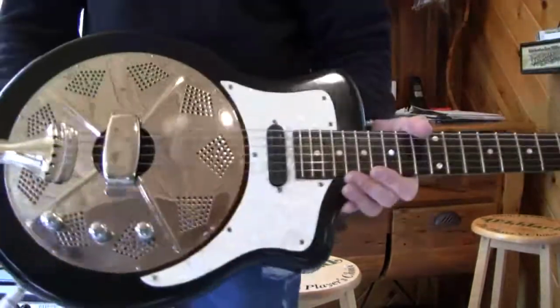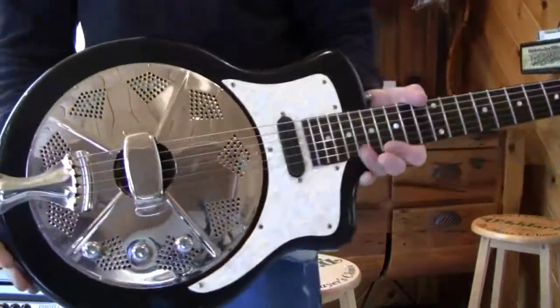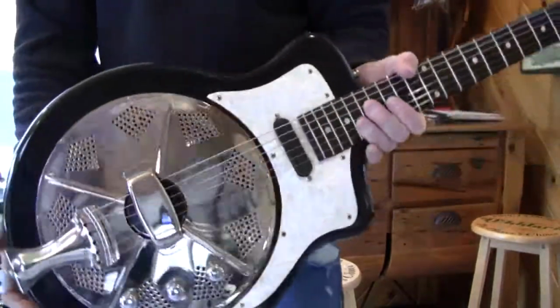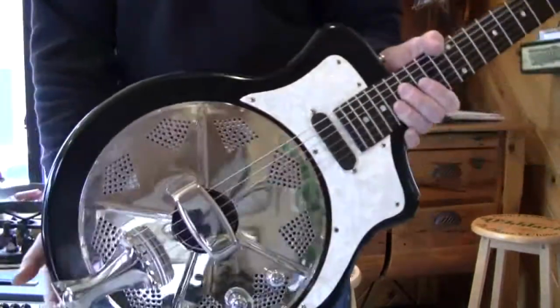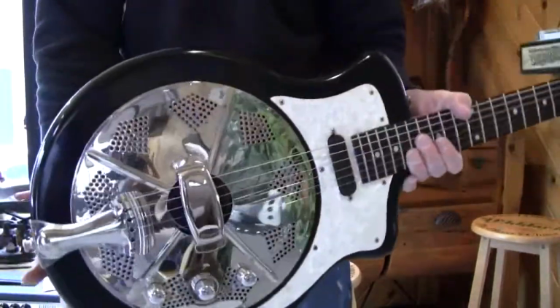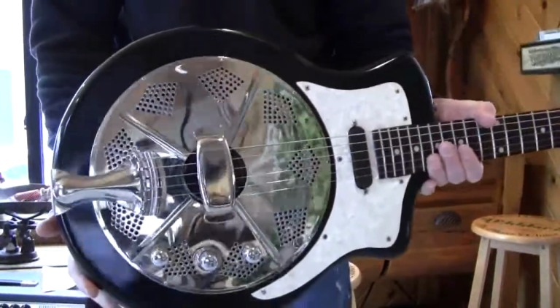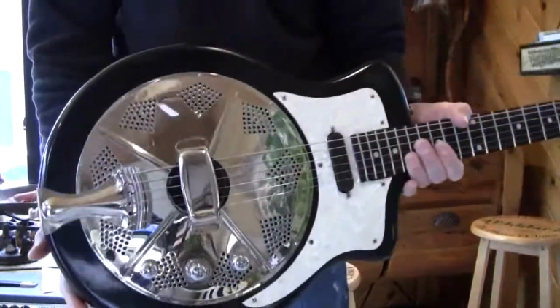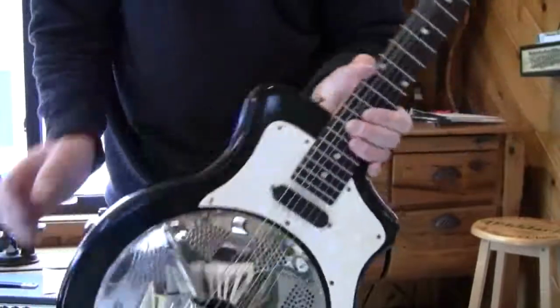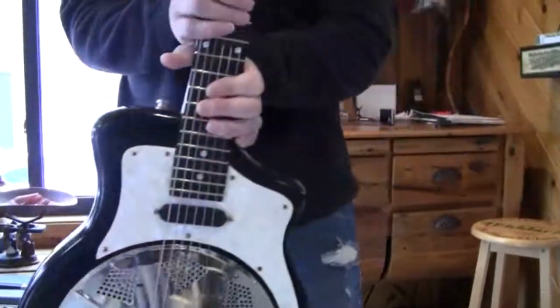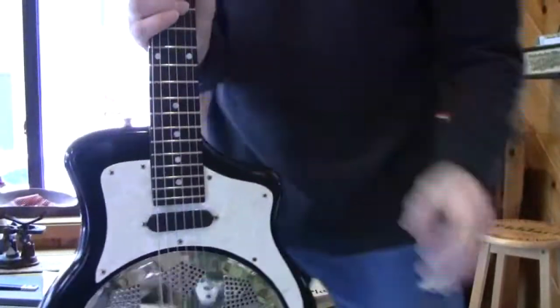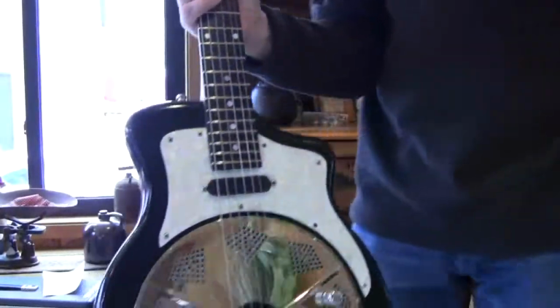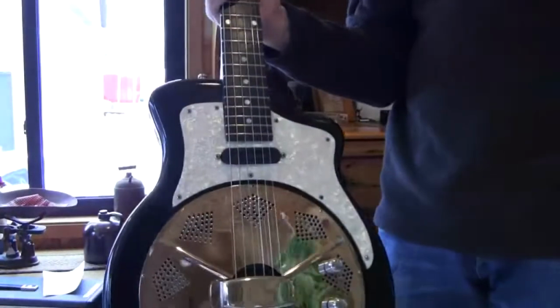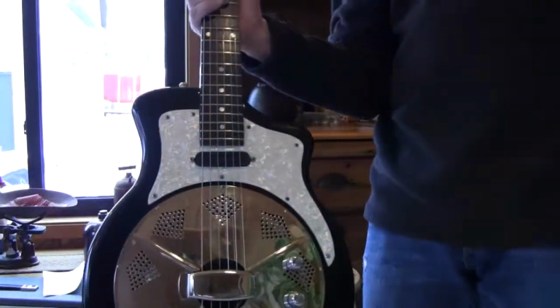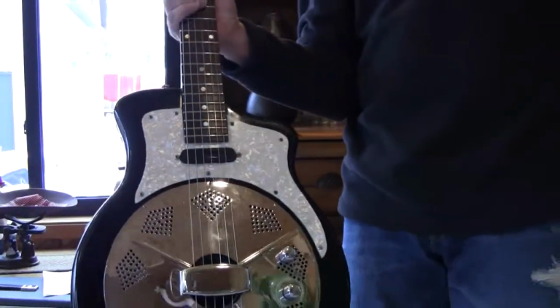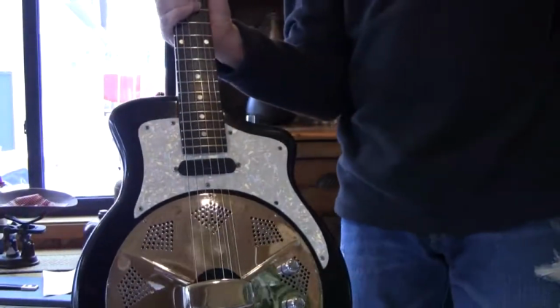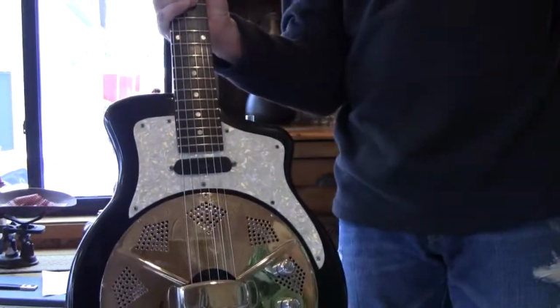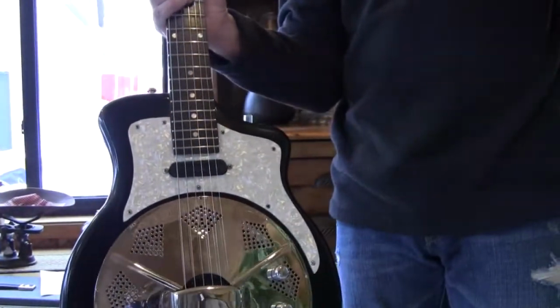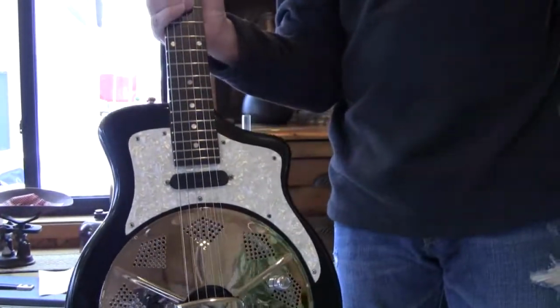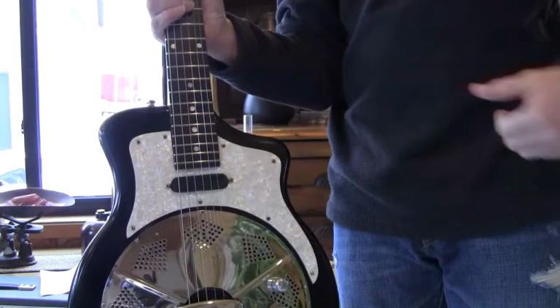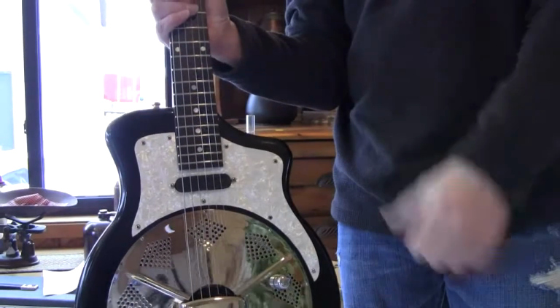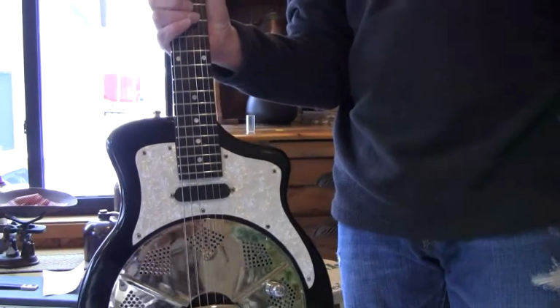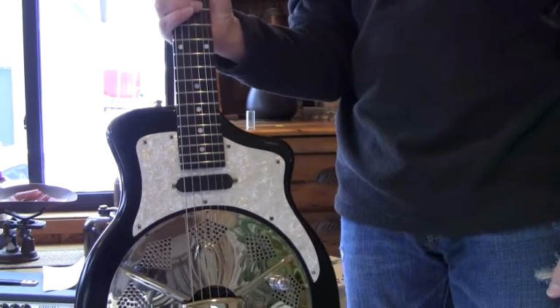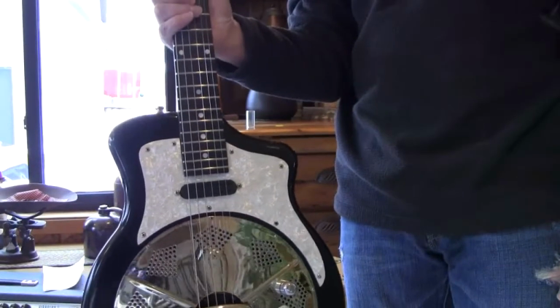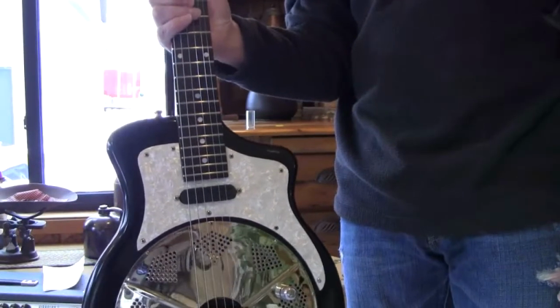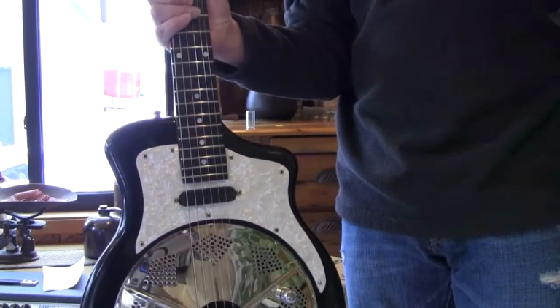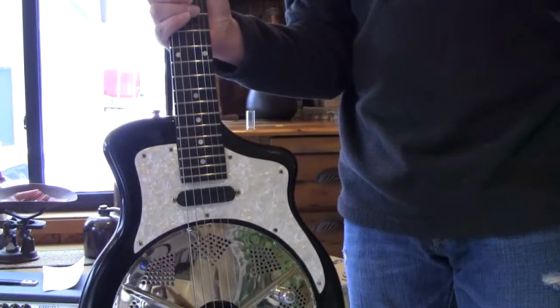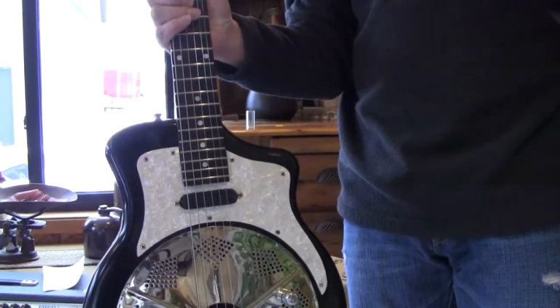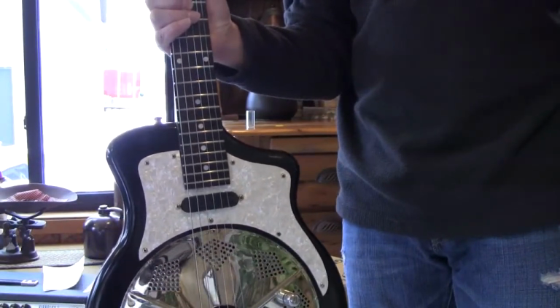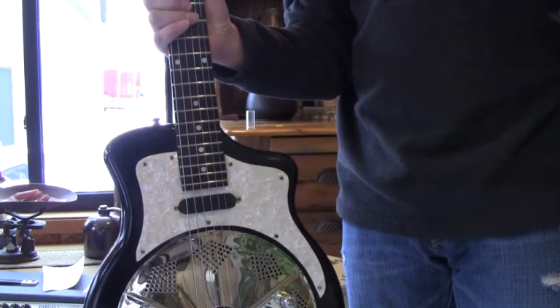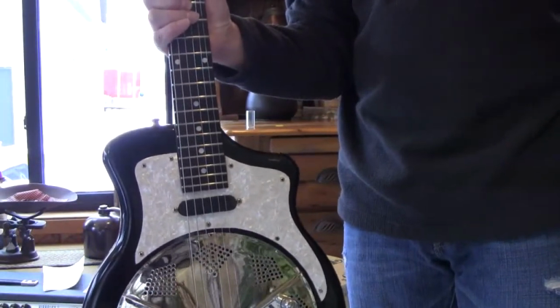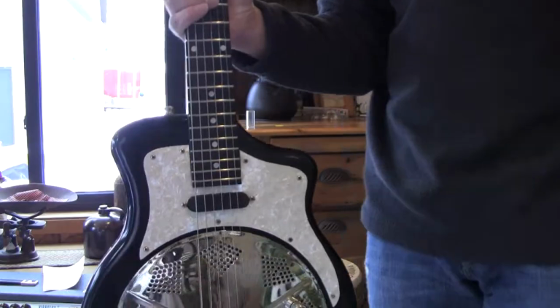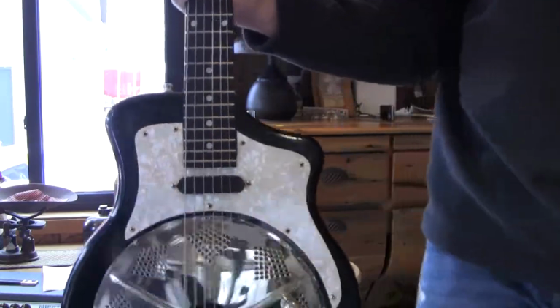It comes in the original case. If you ever want an electric resonator, this is the one — it has the vibe and it's a great guitar. I don't care if it sells, but here it is.